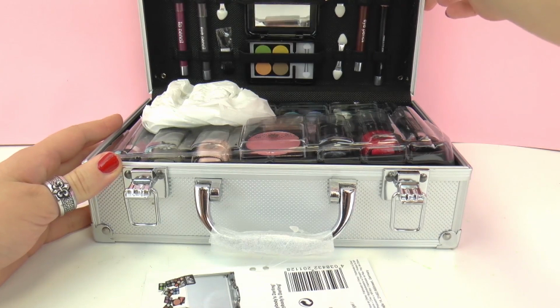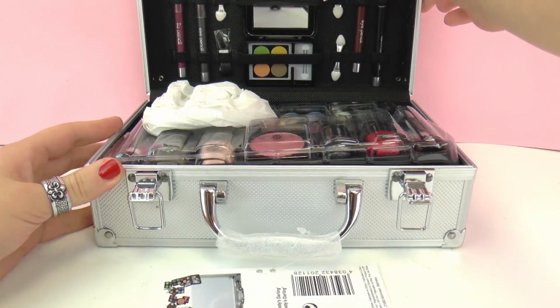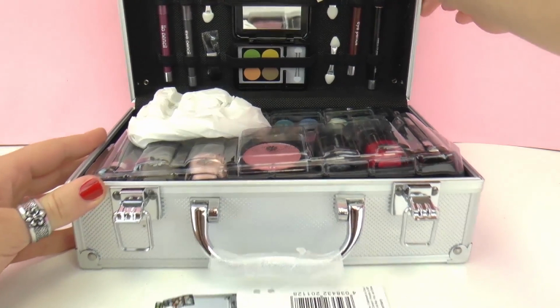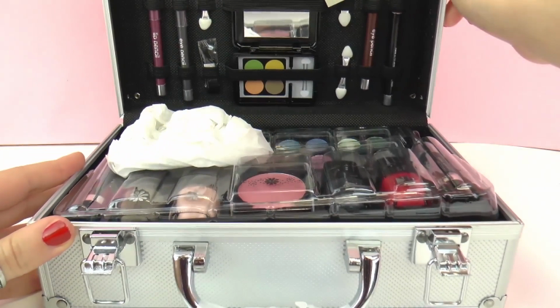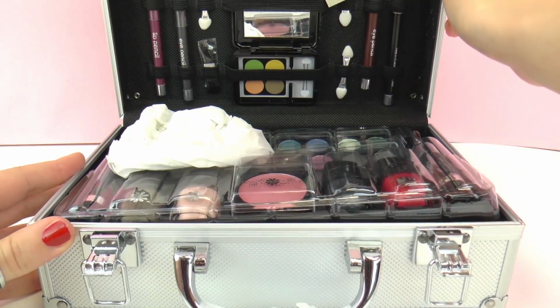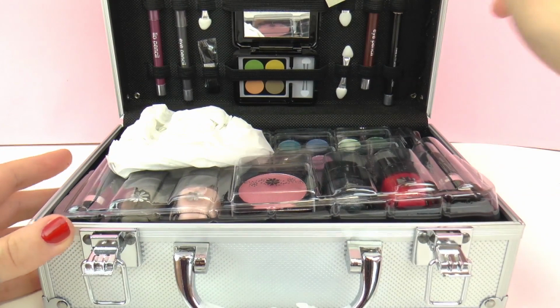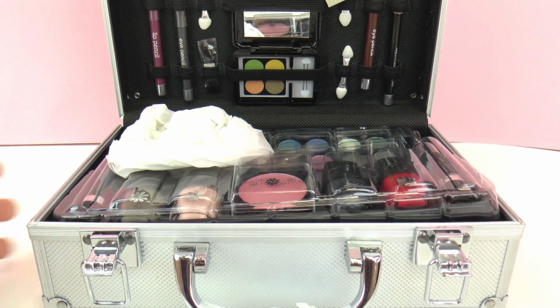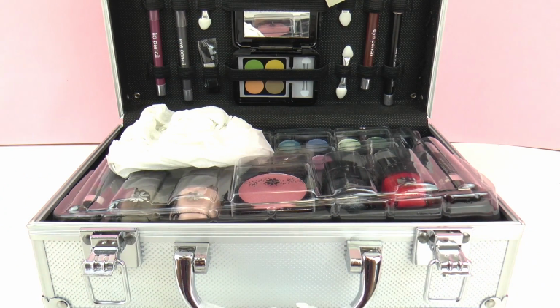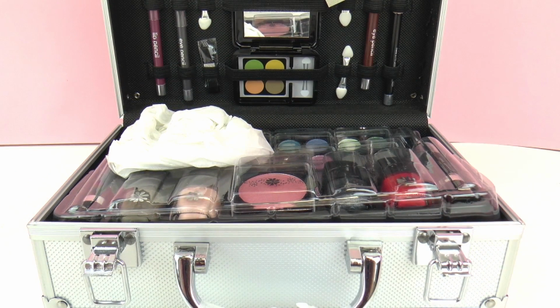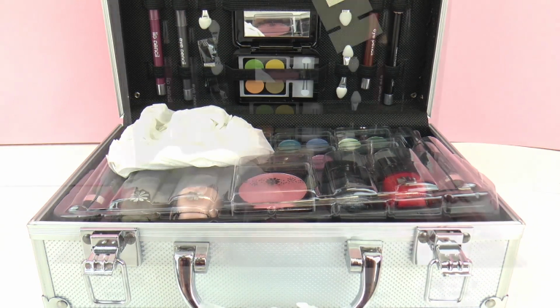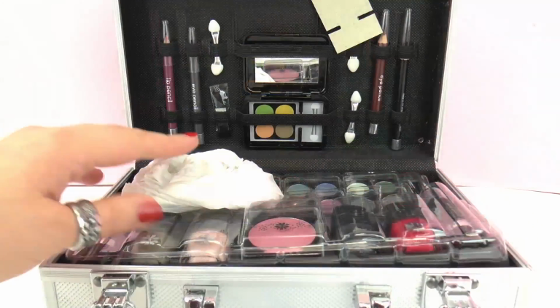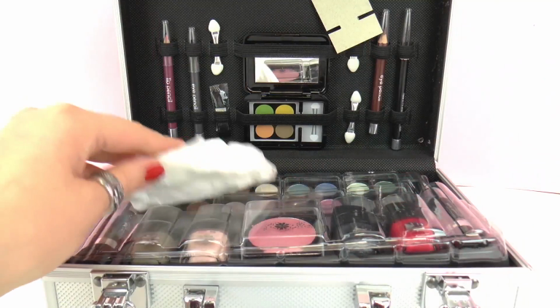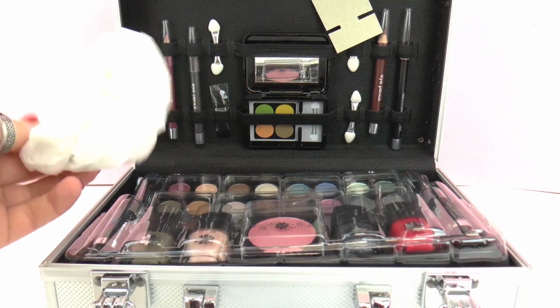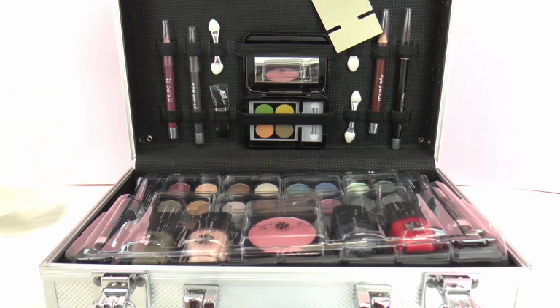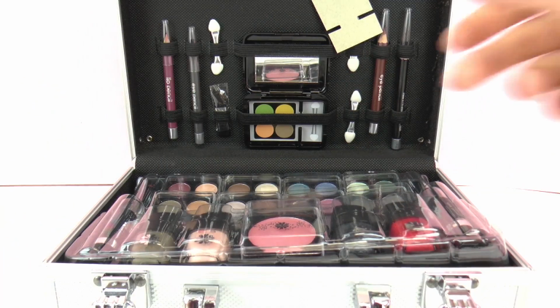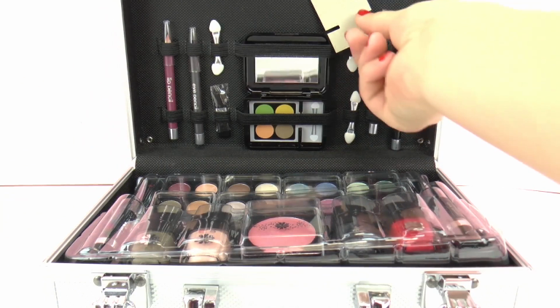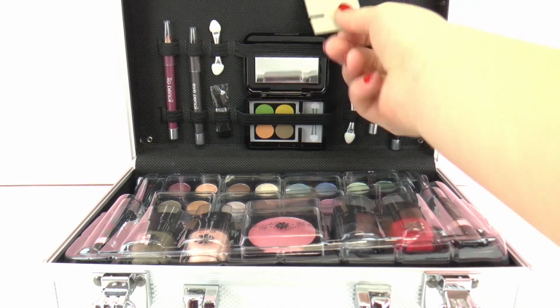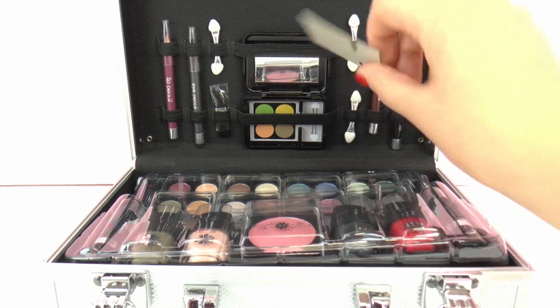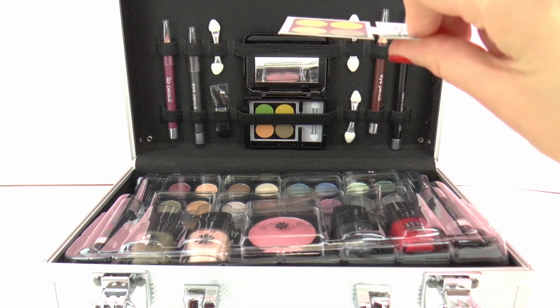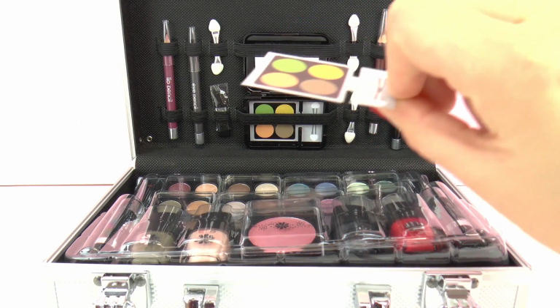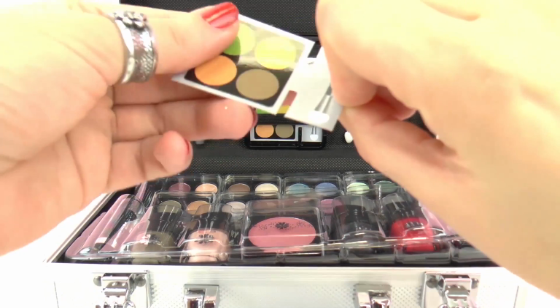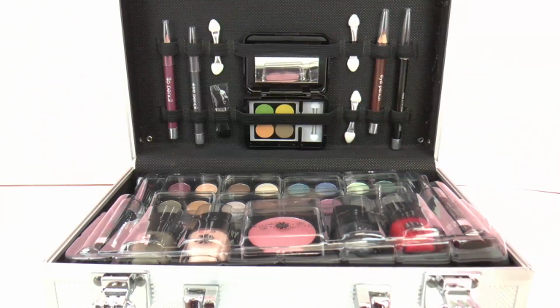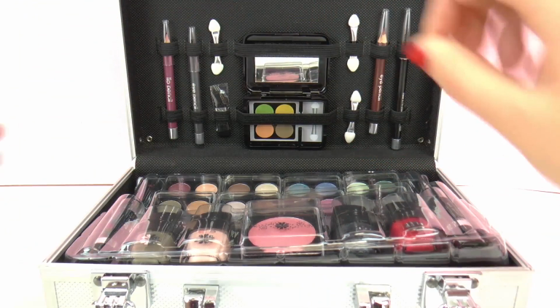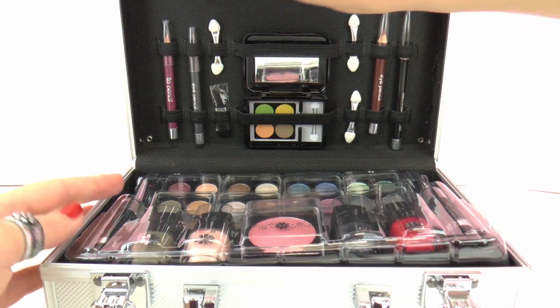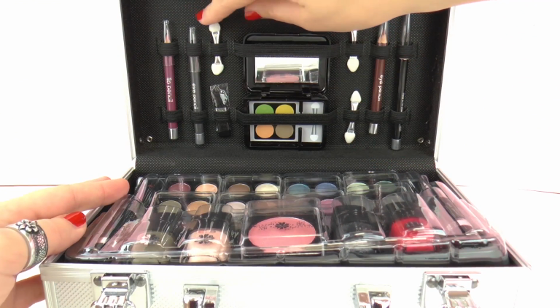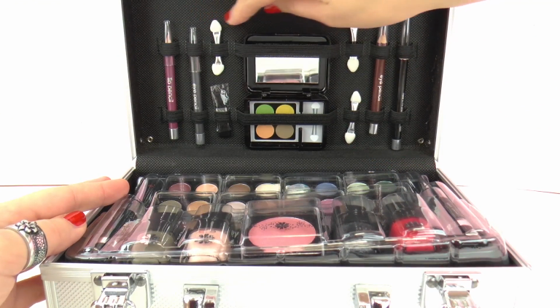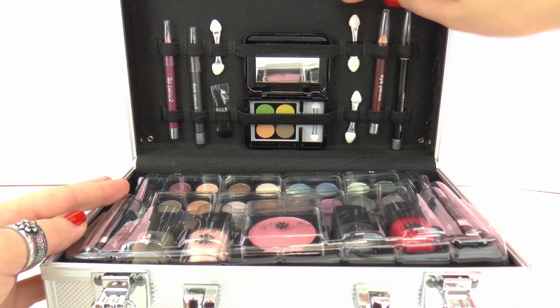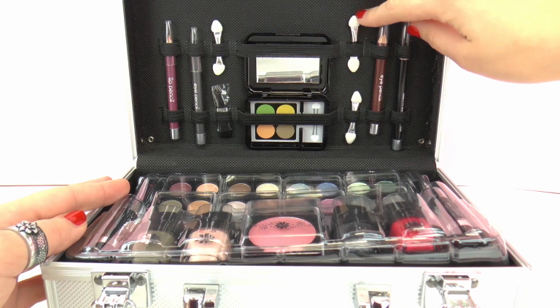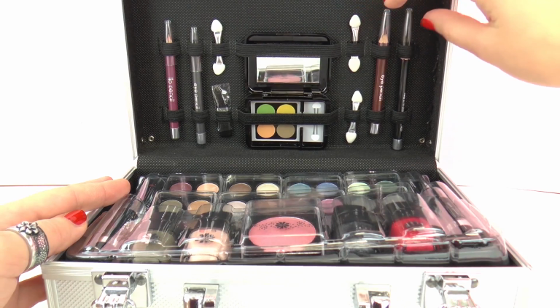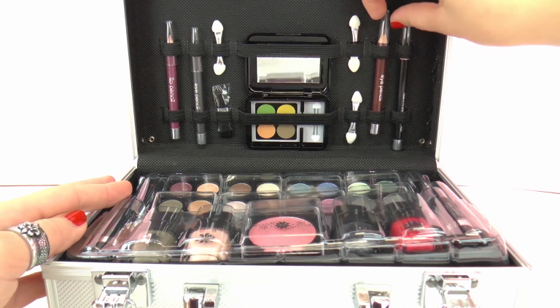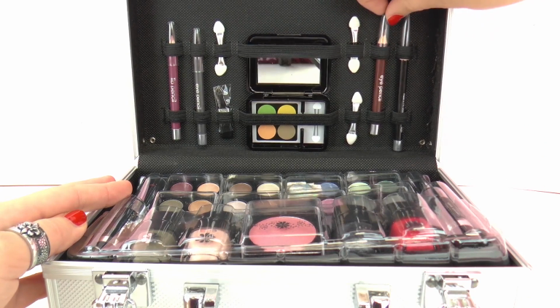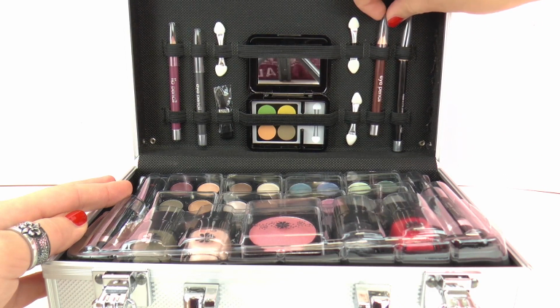Wow, so as you can see there's really a lot of makeup inside. Here we have some packaging, and a tag. And as you can see there are some brushes for eye shadow.